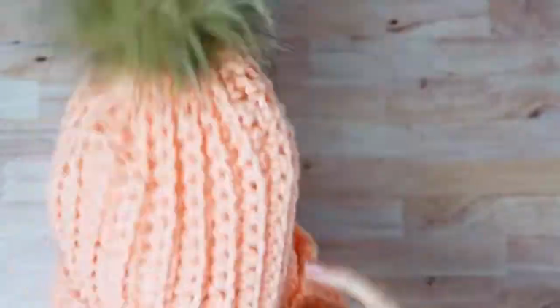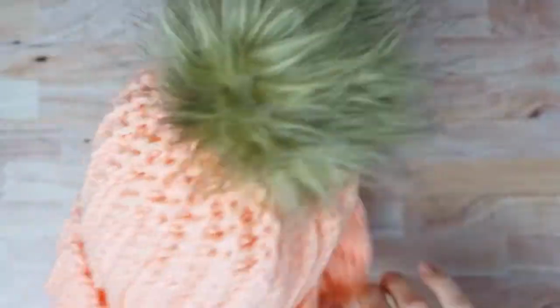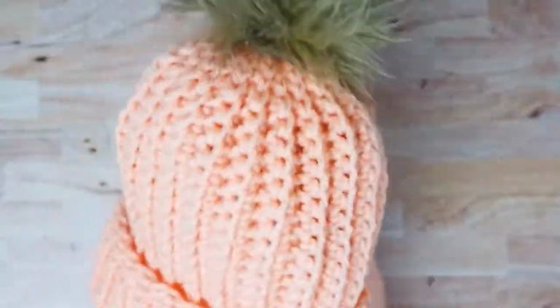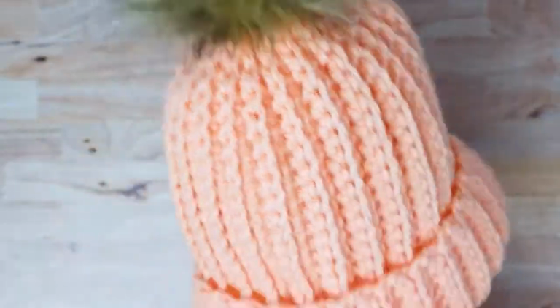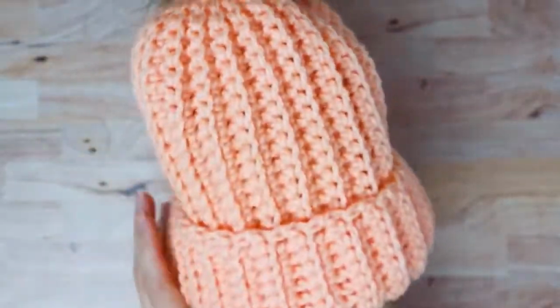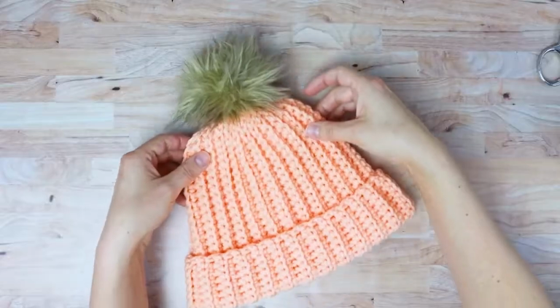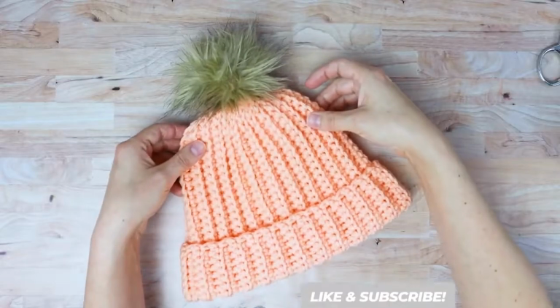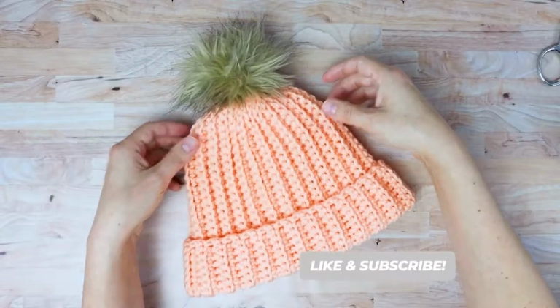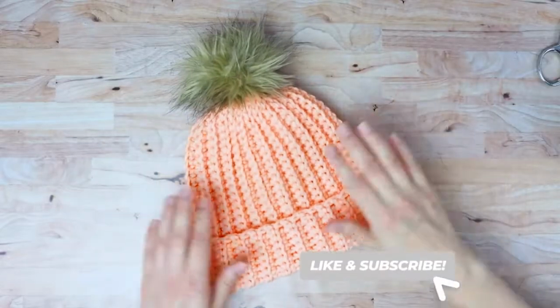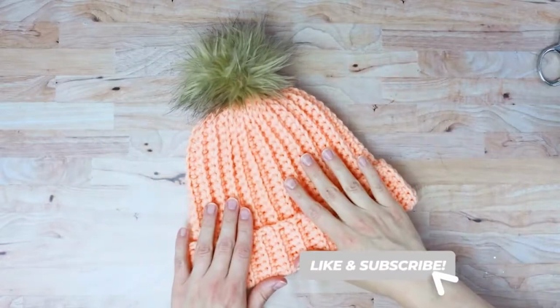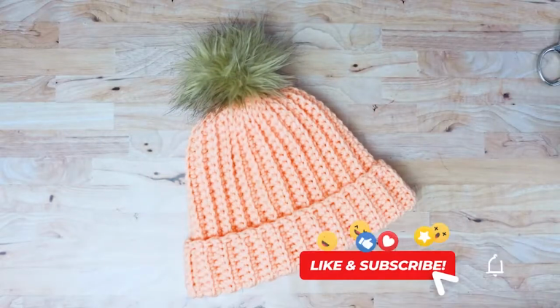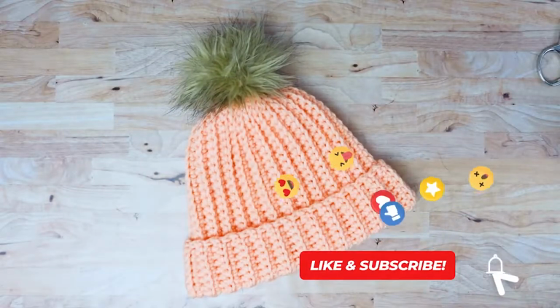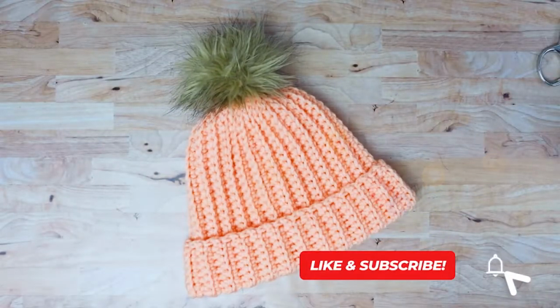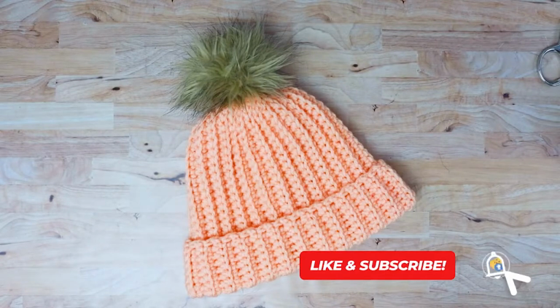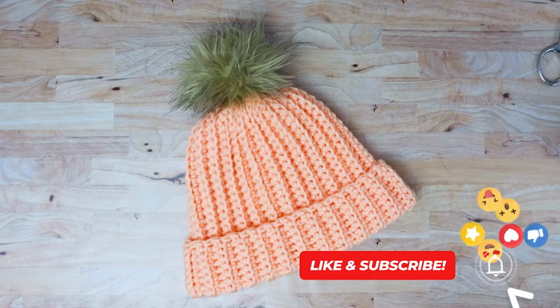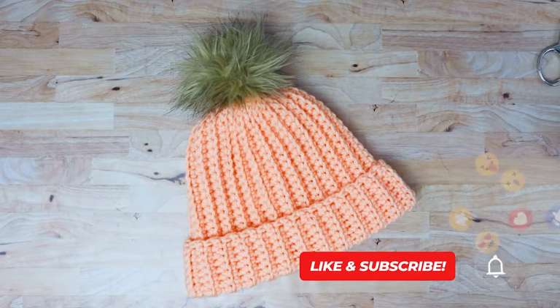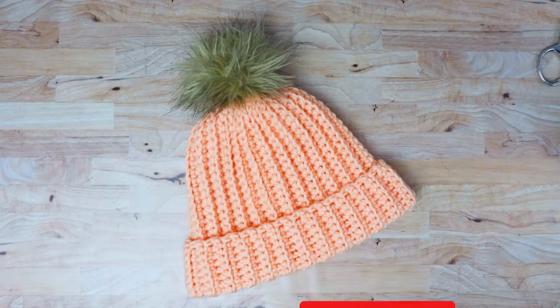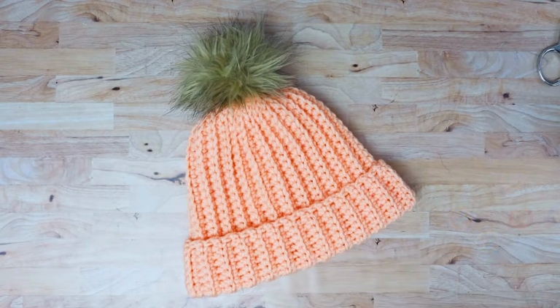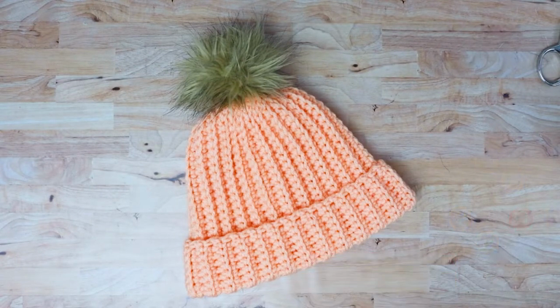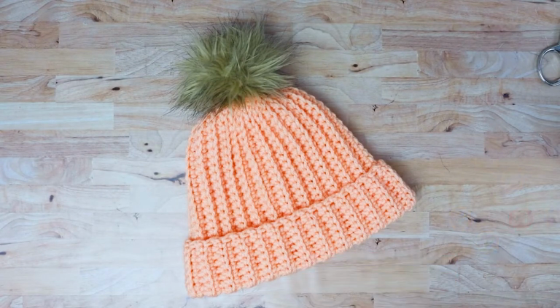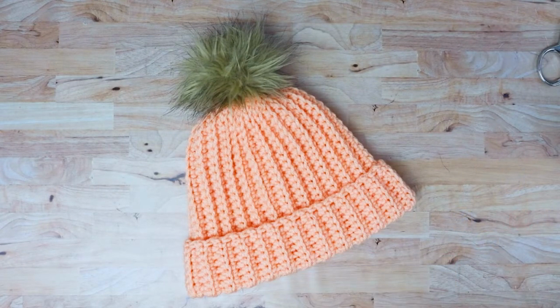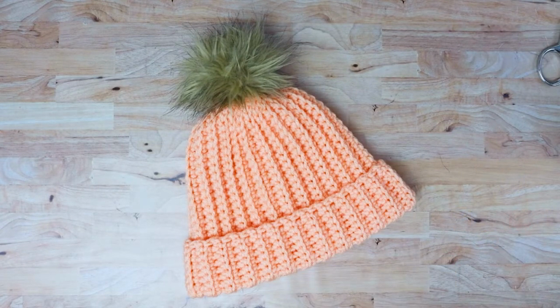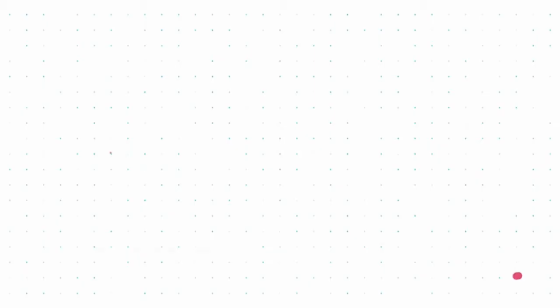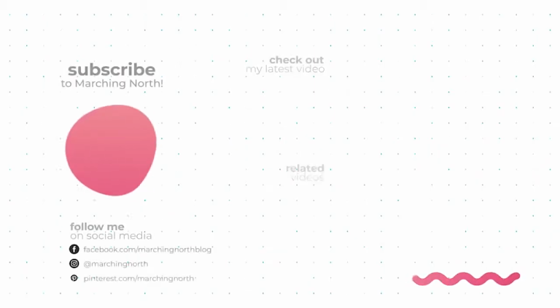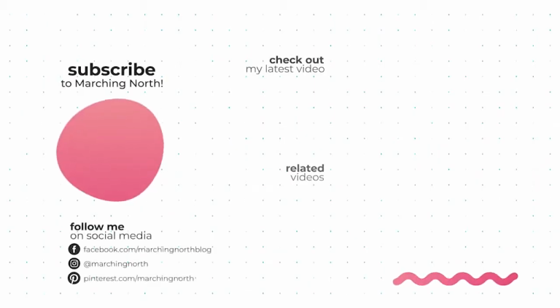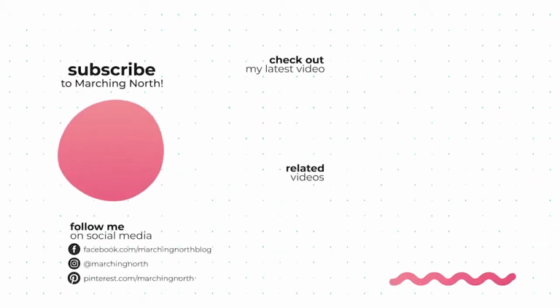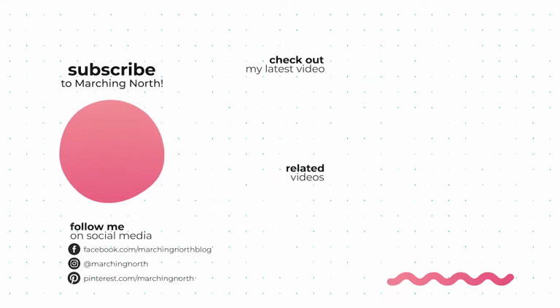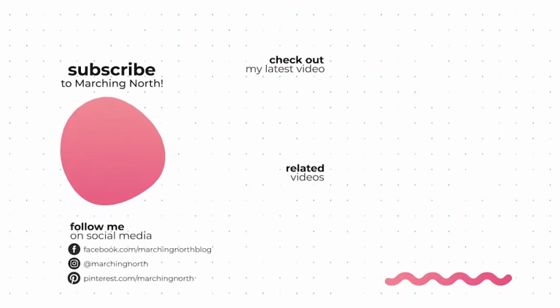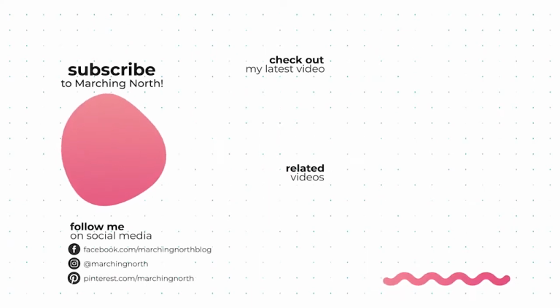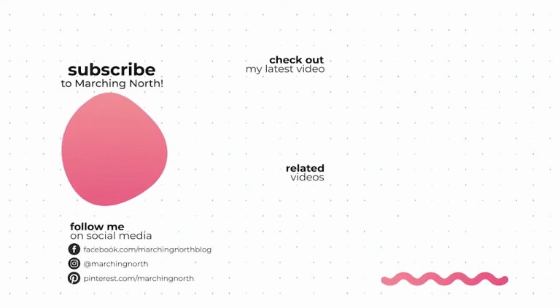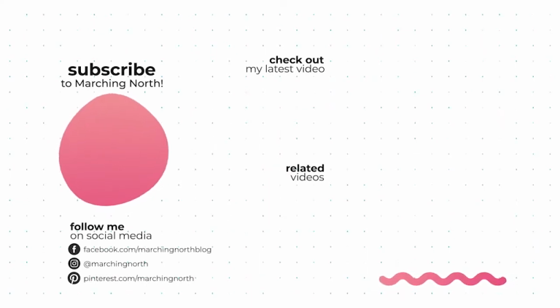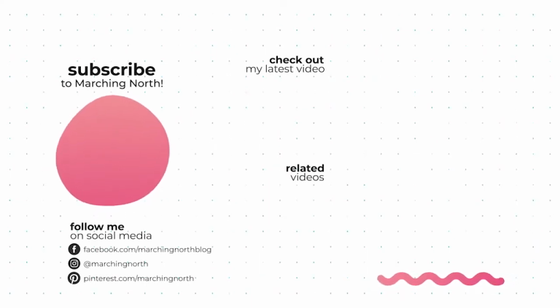And now your pom-pom is attached! I hope you enjoyed this tutorial. If you did, please leave a like and be sure to subscribe to my channel so you don't miss any of my future videos. Thanks for watching!